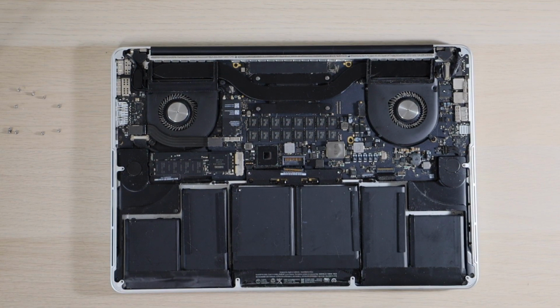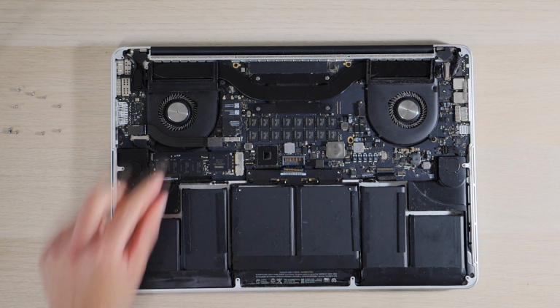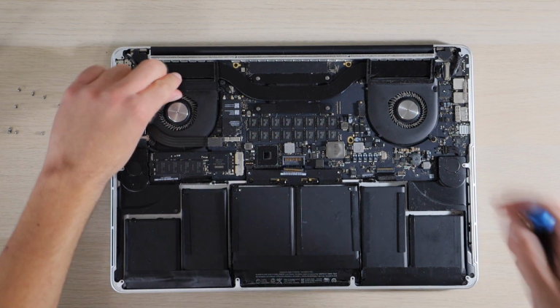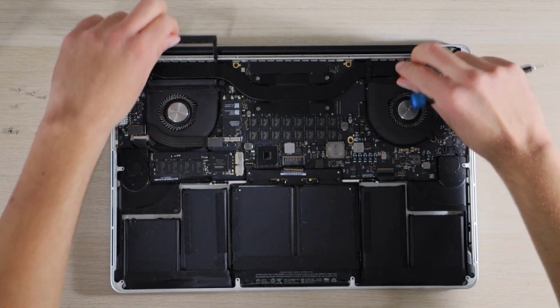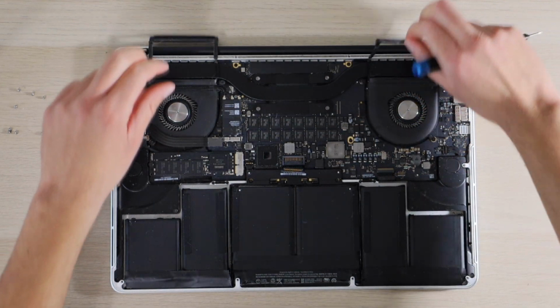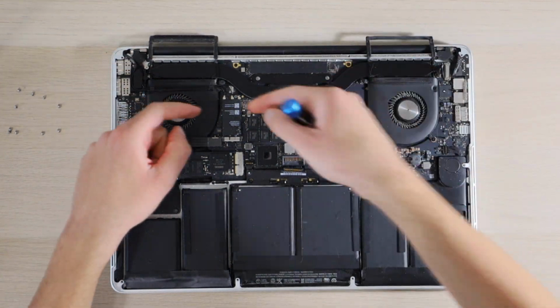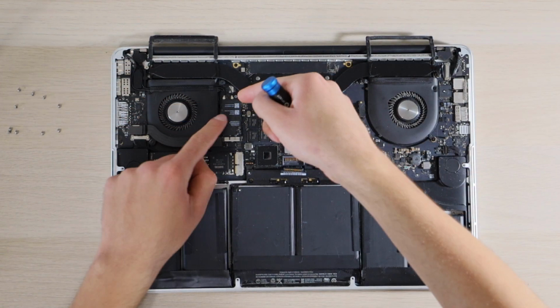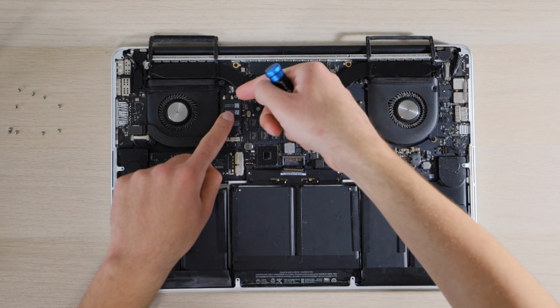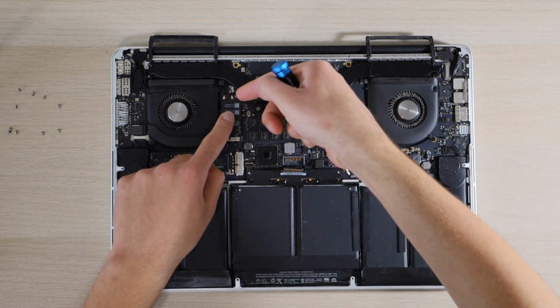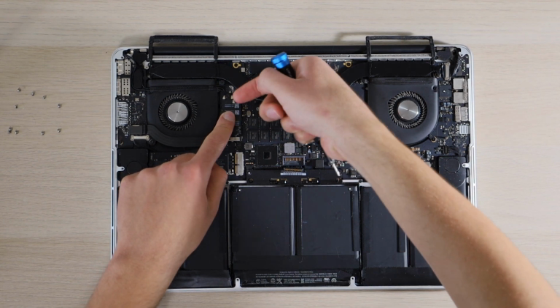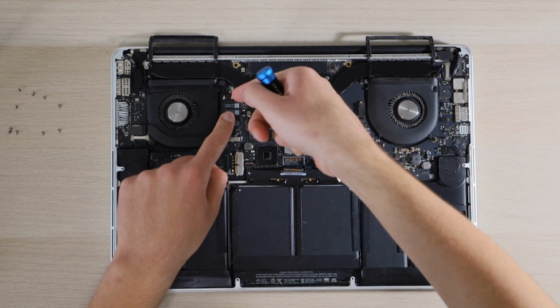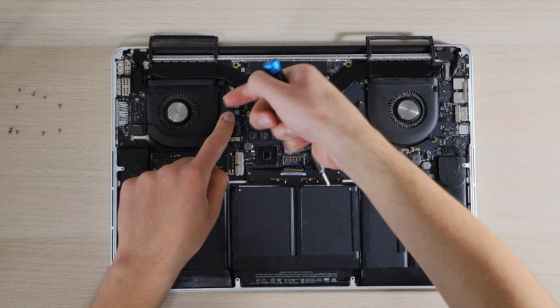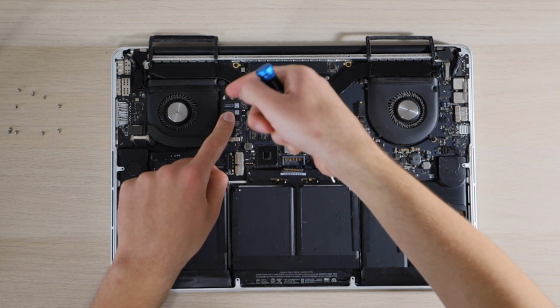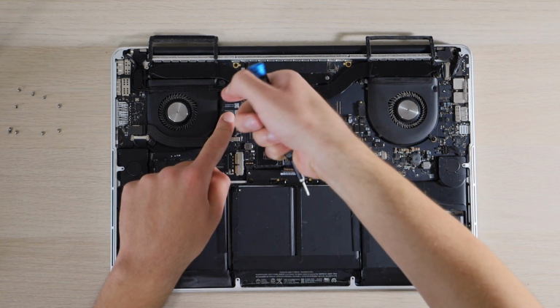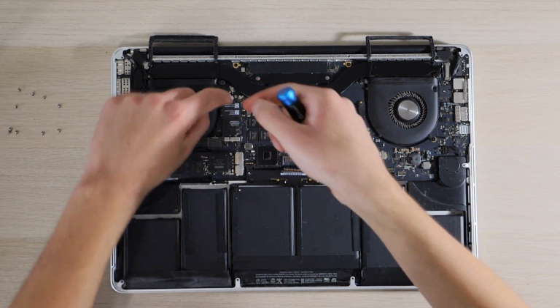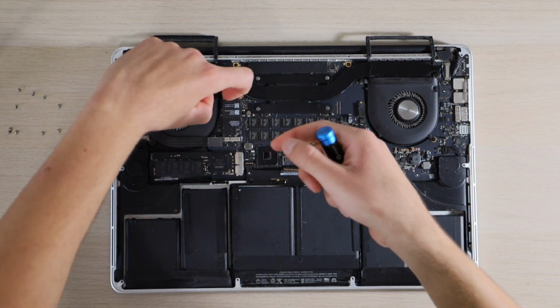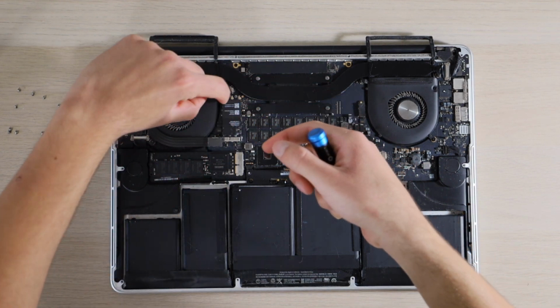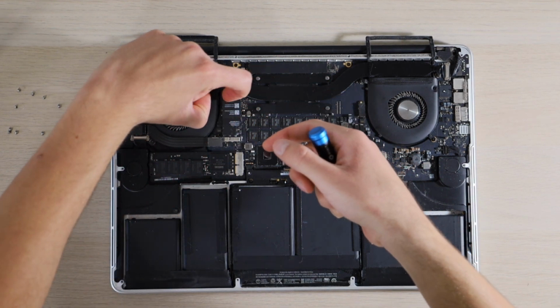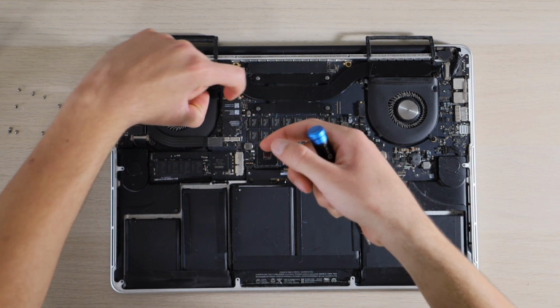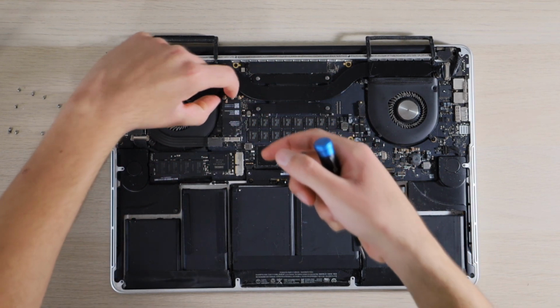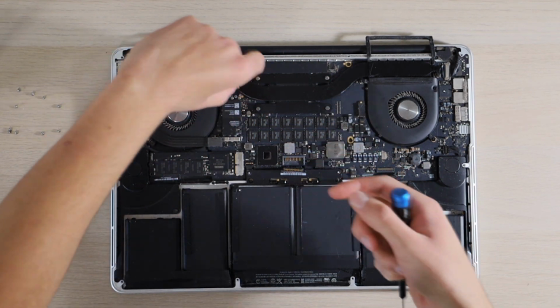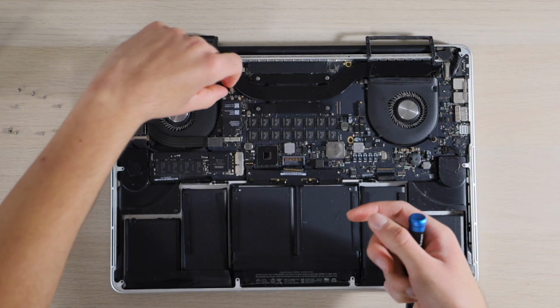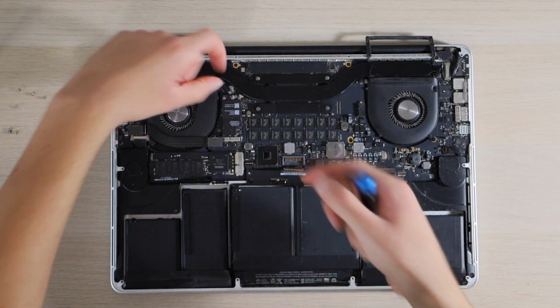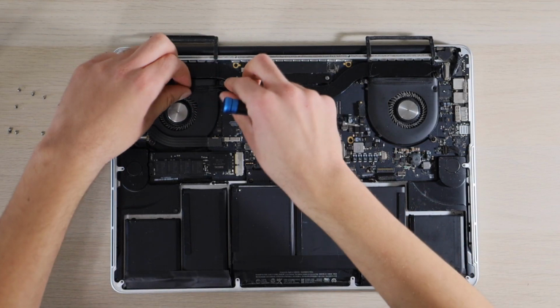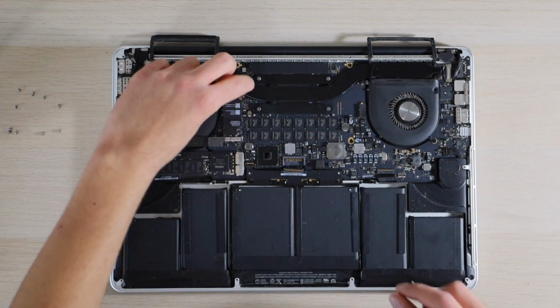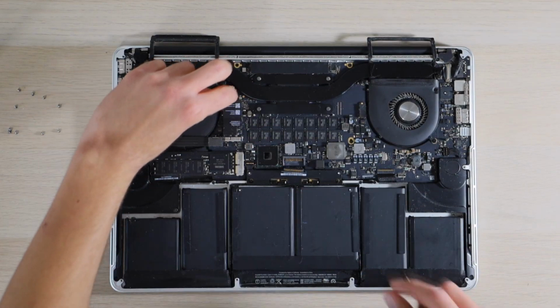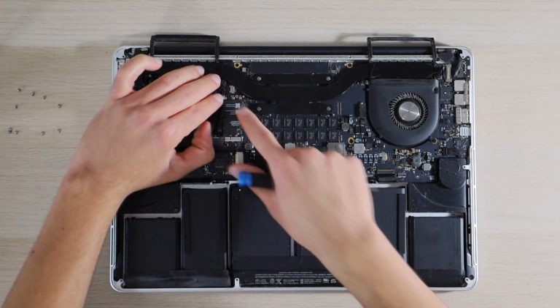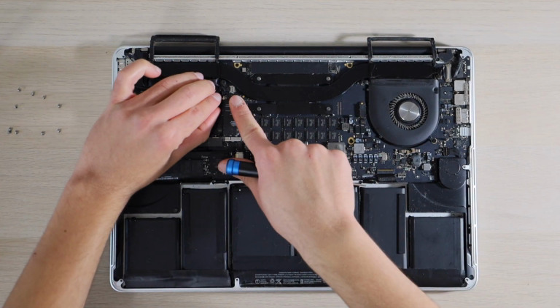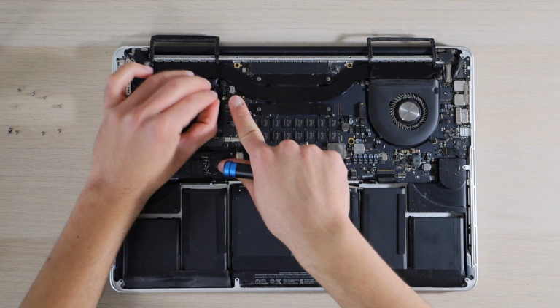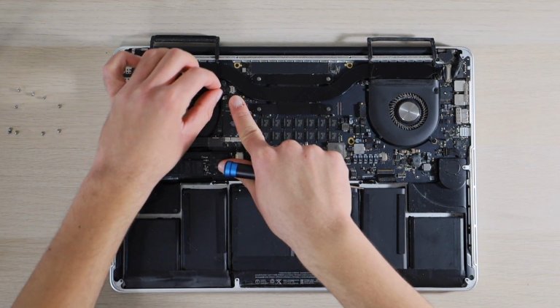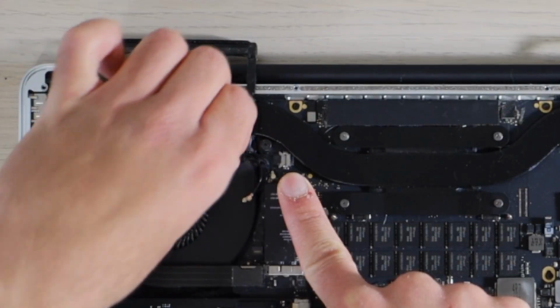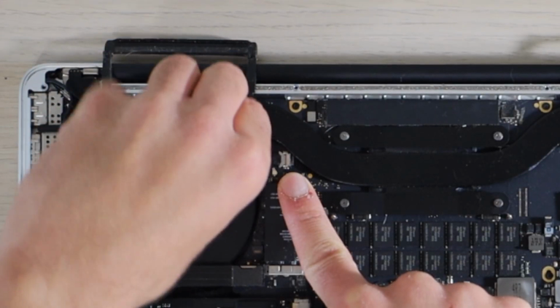Next we are going to disconnect our Wi-Fi card by removing the three antennas and sliding this other connector out of its socket.